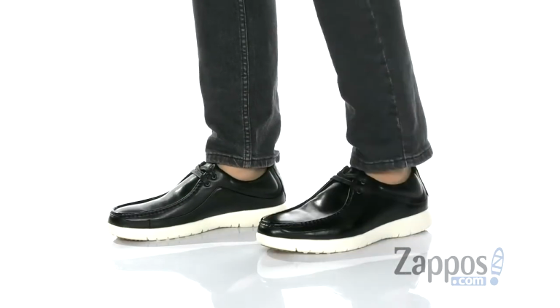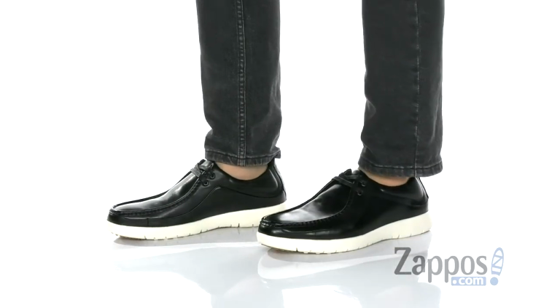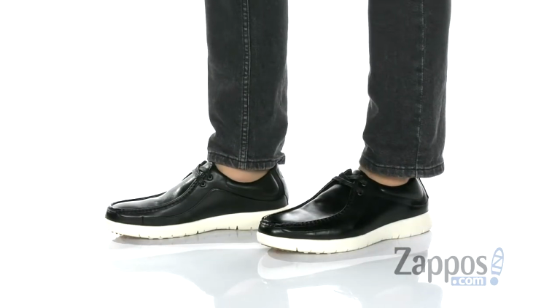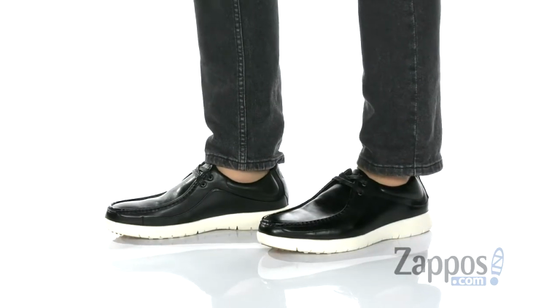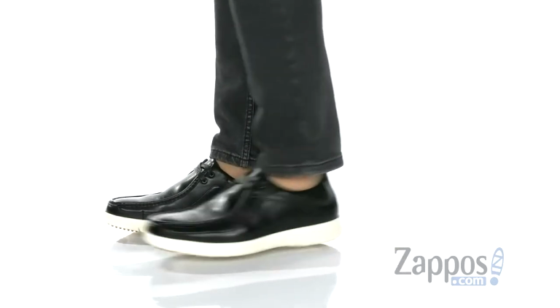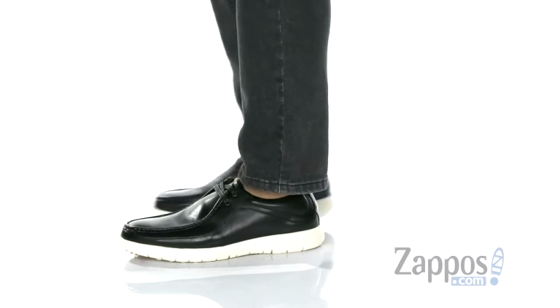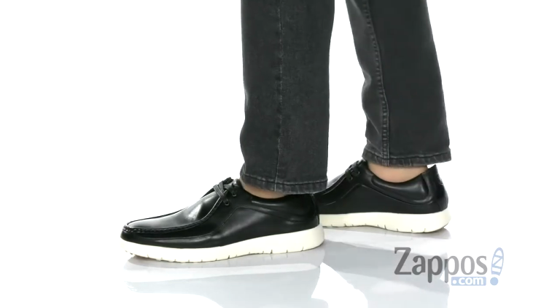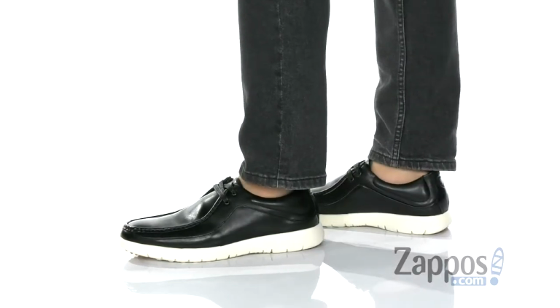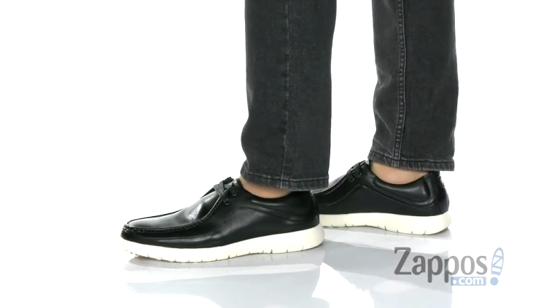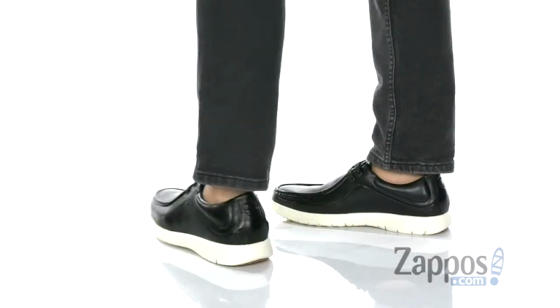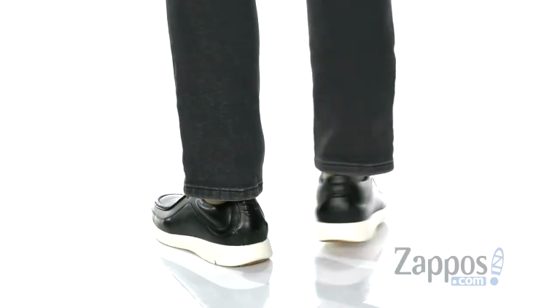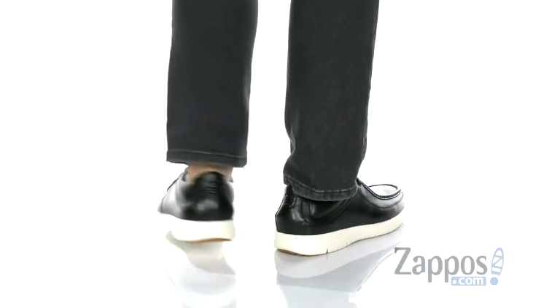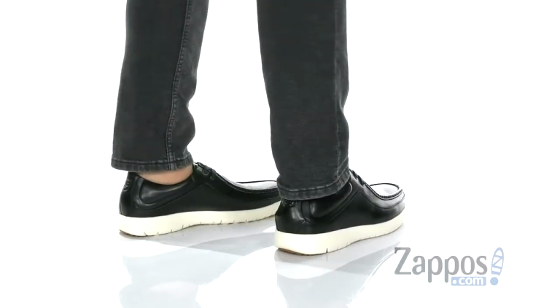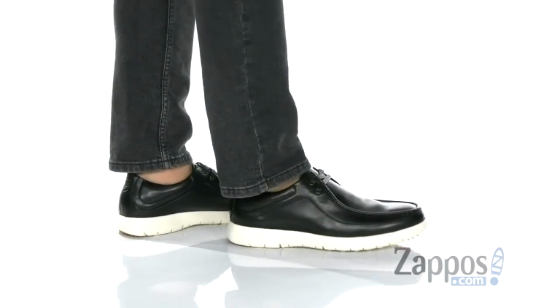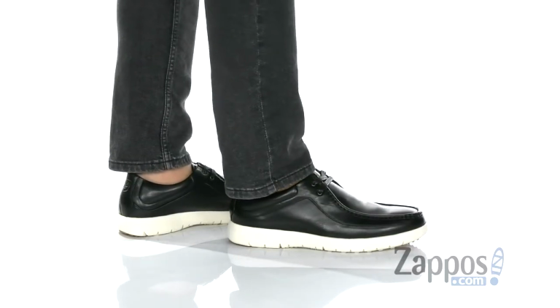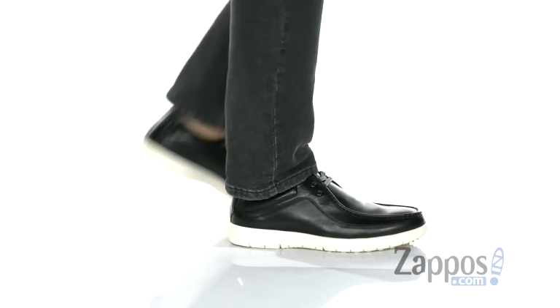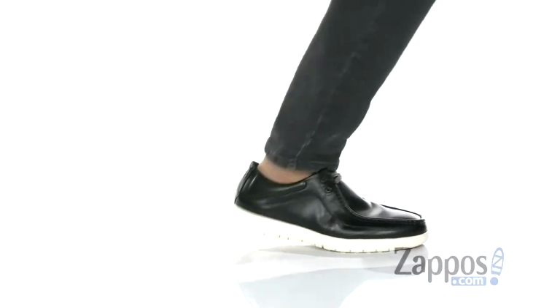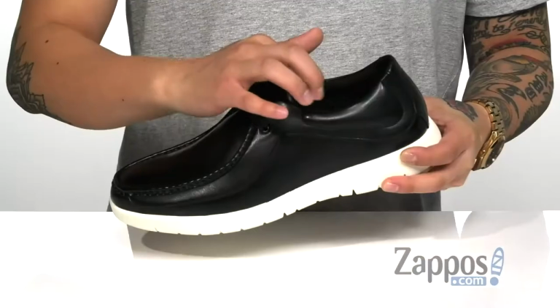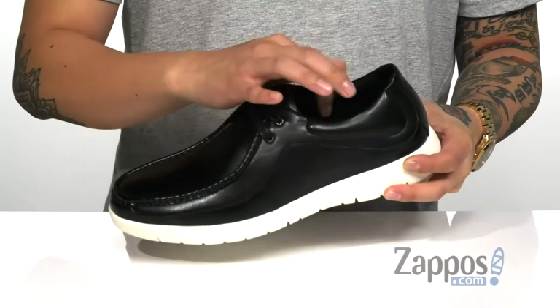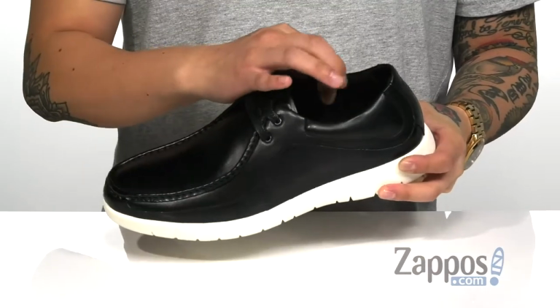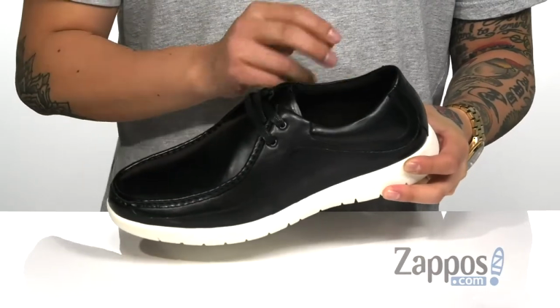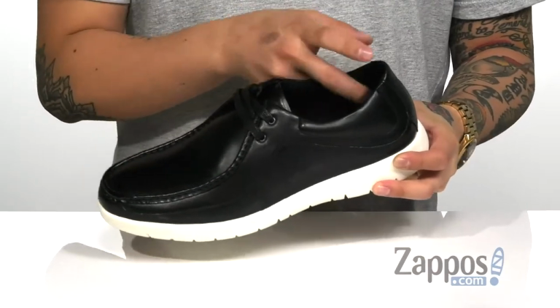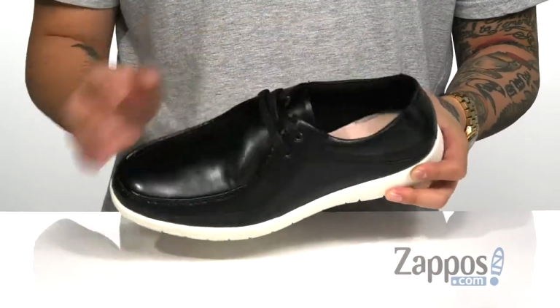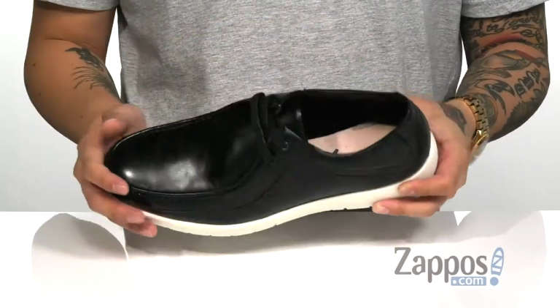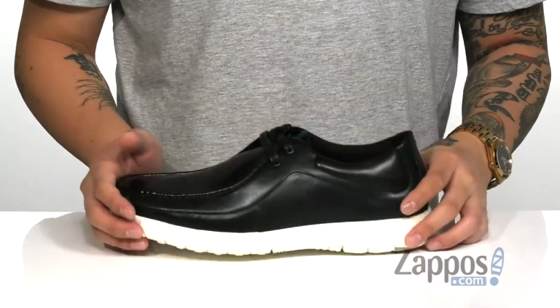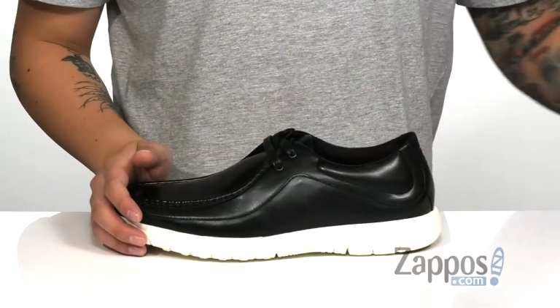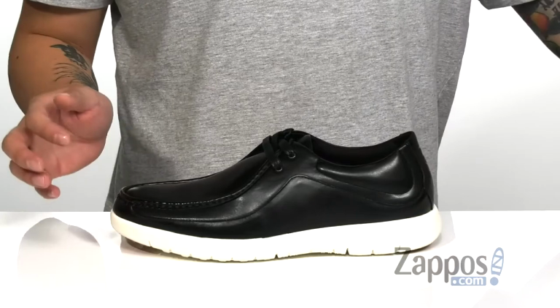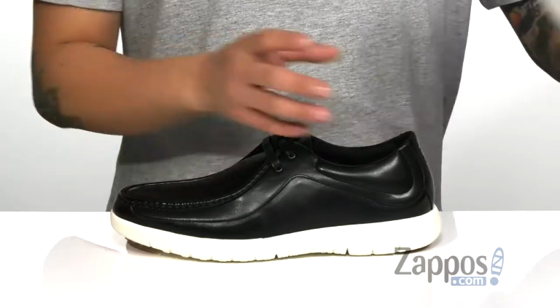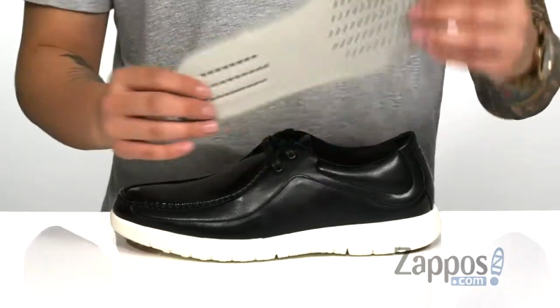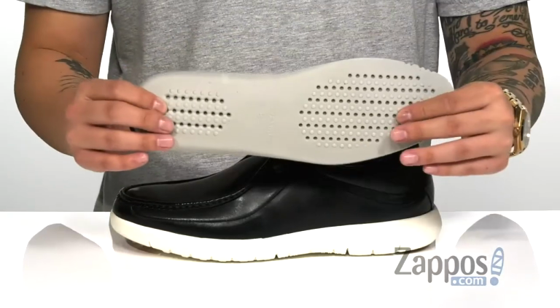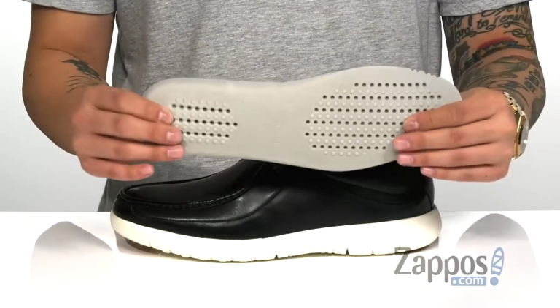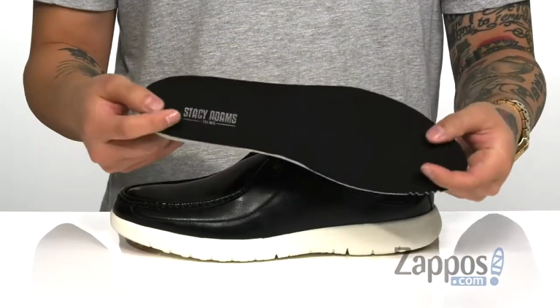This lightweight and stylish shoe from Stacey Adams features a durable leather upper, mock-toe stitching for a bit of style, and a traditional lace-up design that's going to provide a secure fit. Padding on the tongue and collar for additional comfort, with a soft fabric lining. A removable cushioned footbed provides comfort with each and every step.